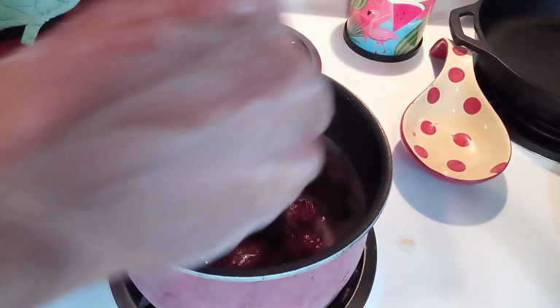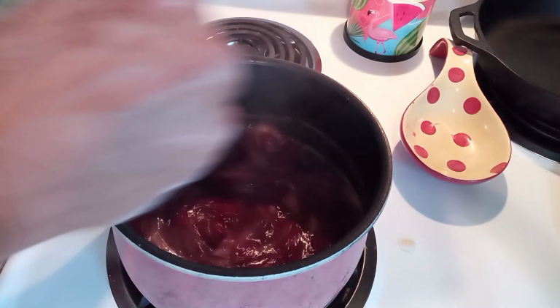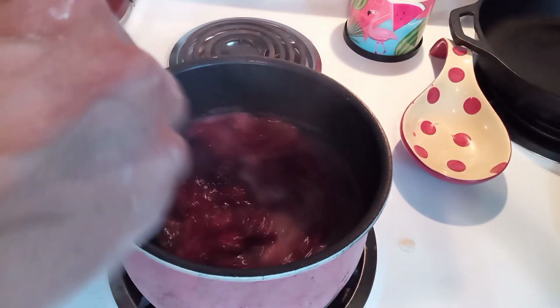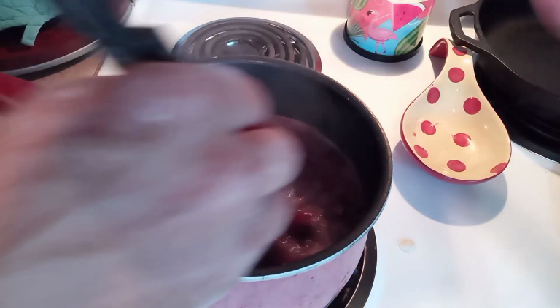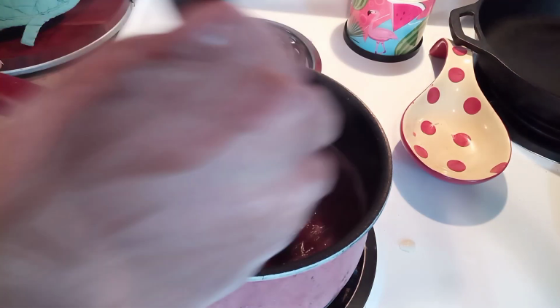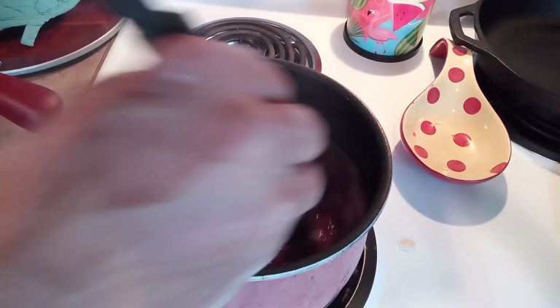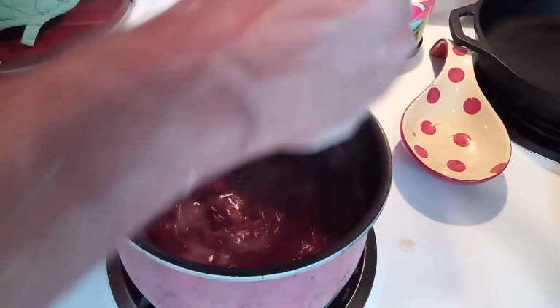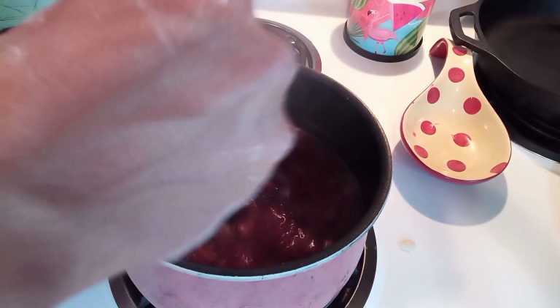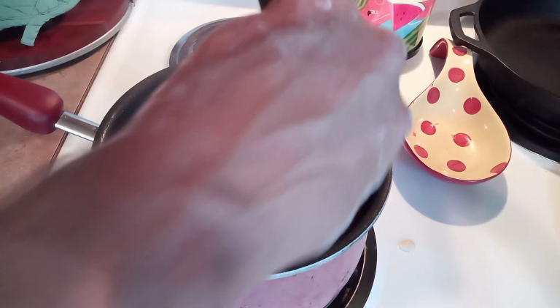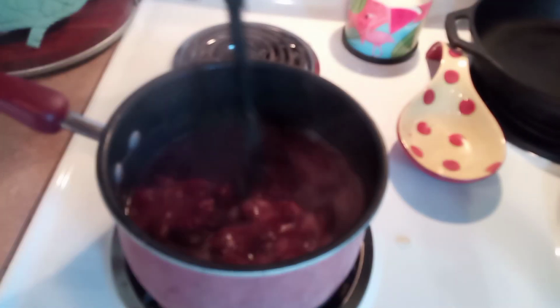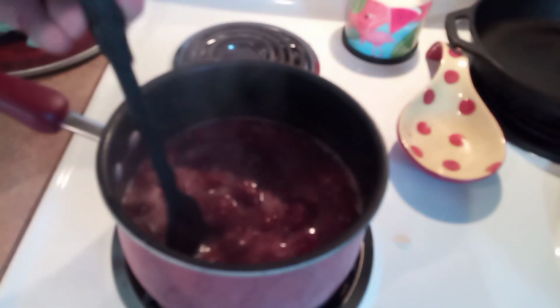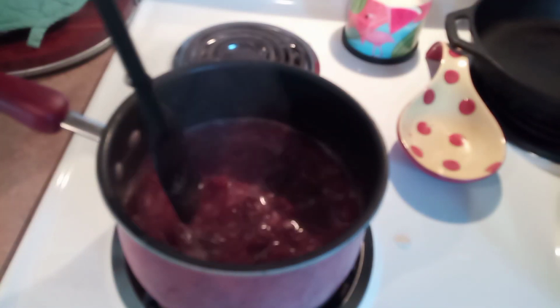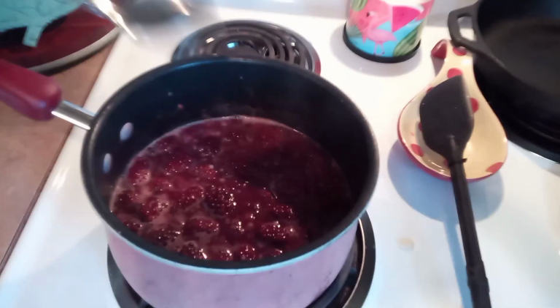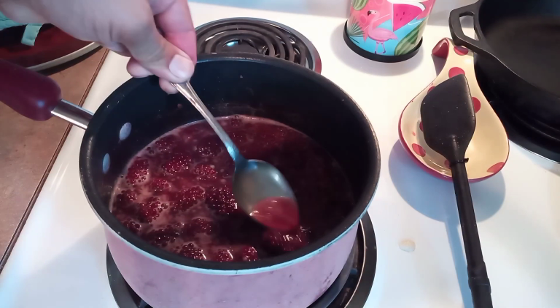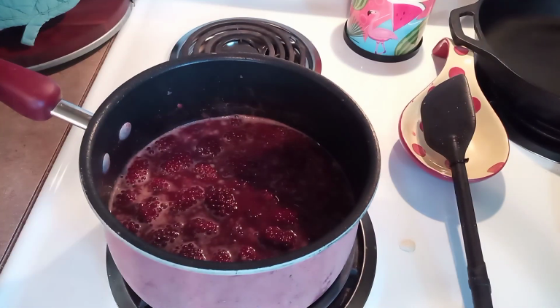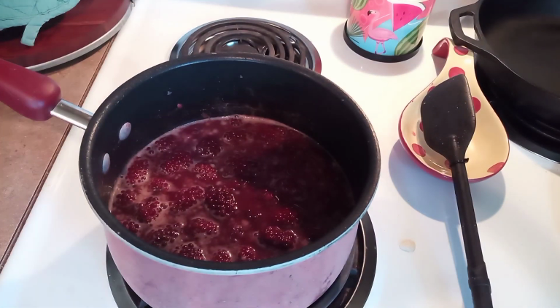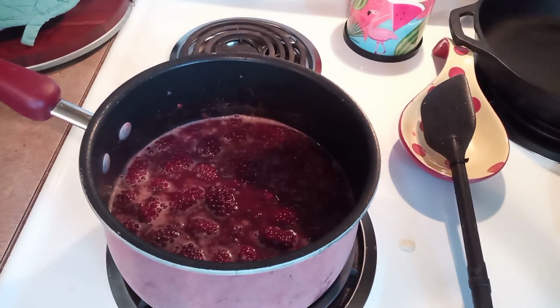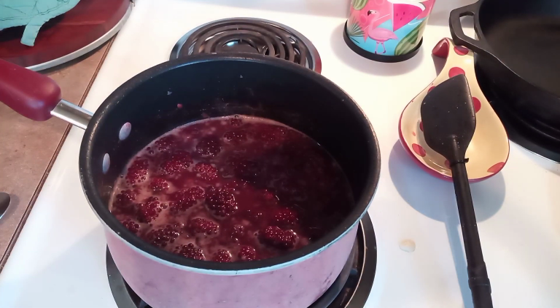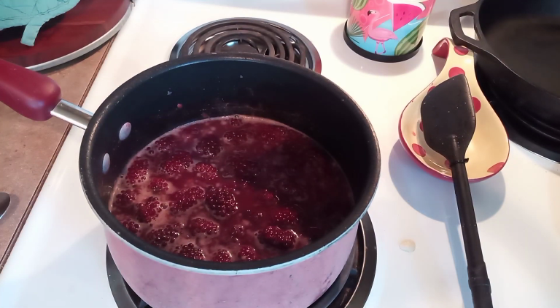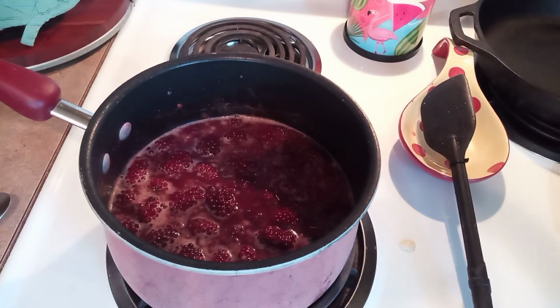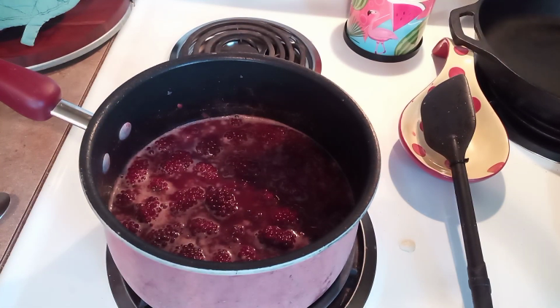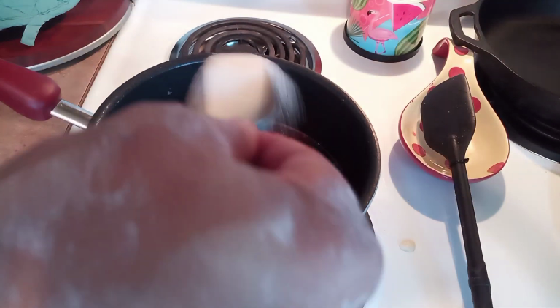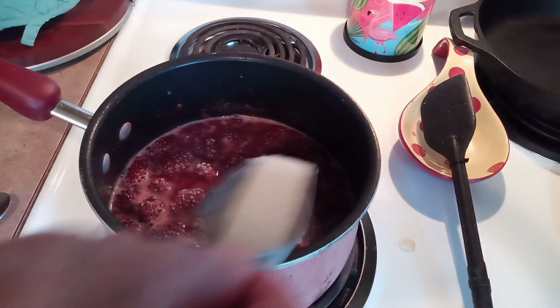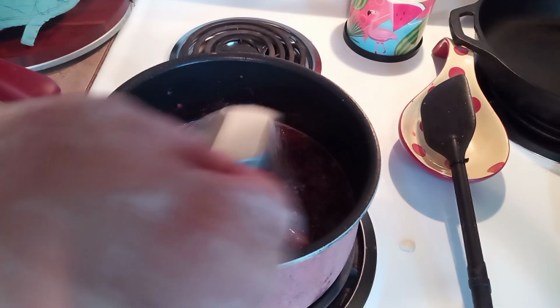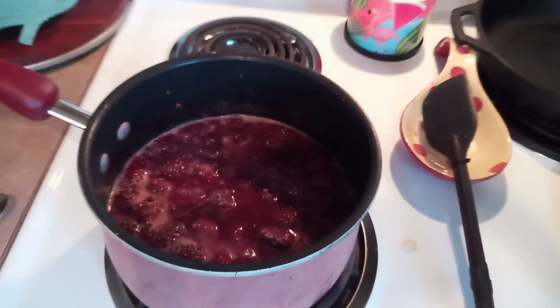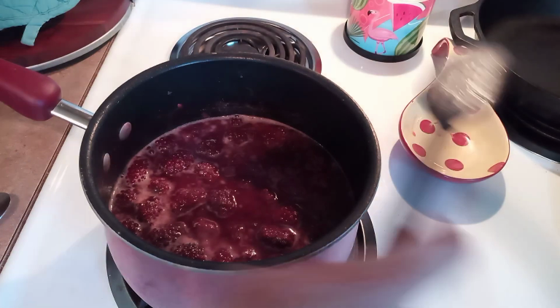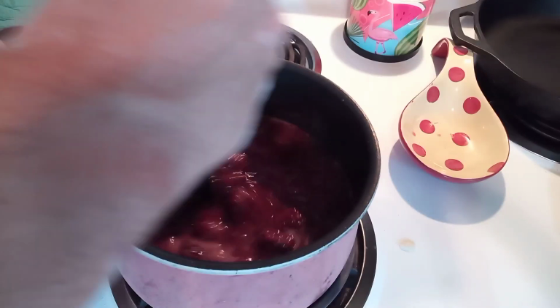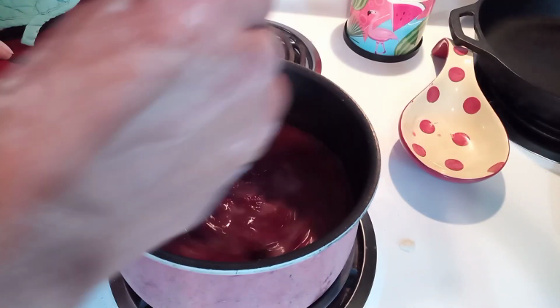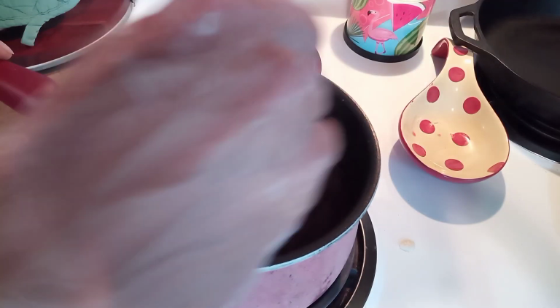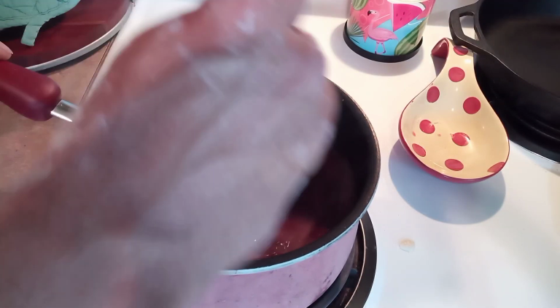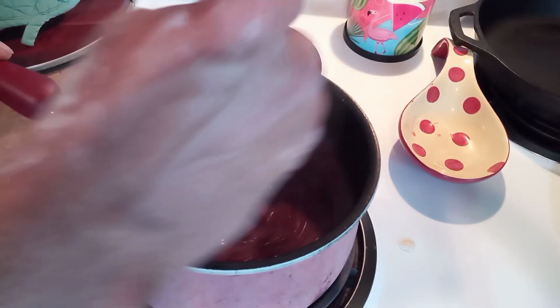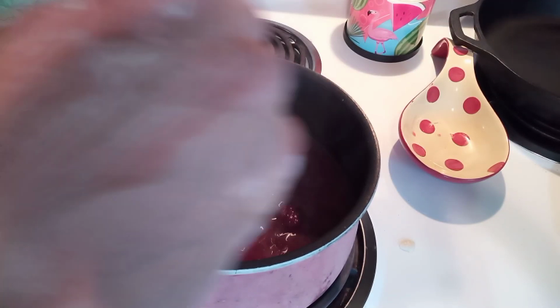We're going to work on our dough. This is a great time to taste this and see if you've got it sweet enough. In the beginning, I recommend not quite putting in as much sugar as you think you'll need because you can always add more later. So here I do add another quarter cup or so just to get things up to taste.